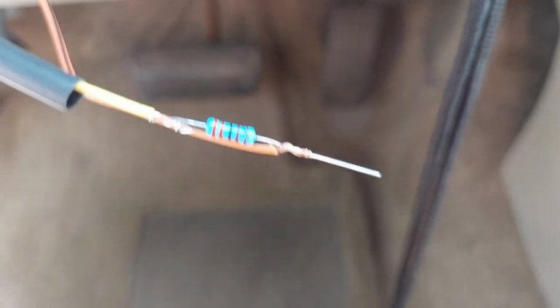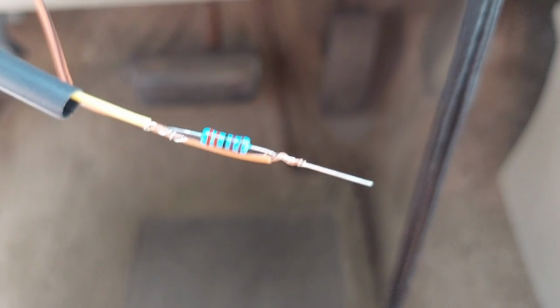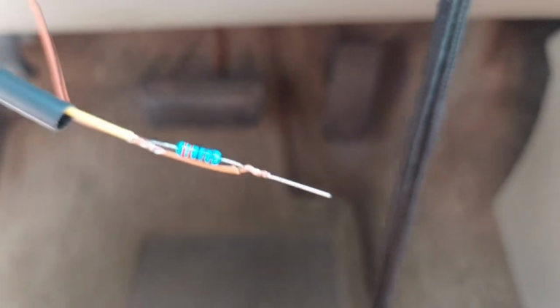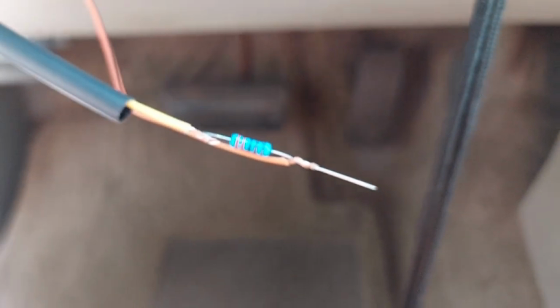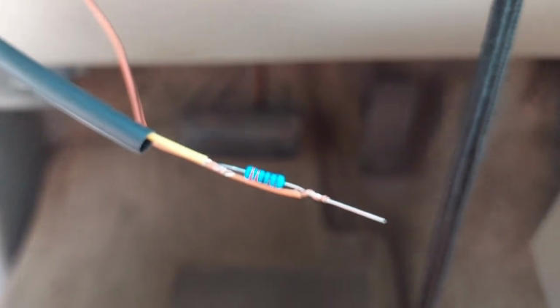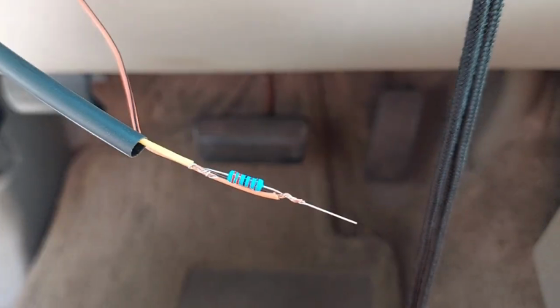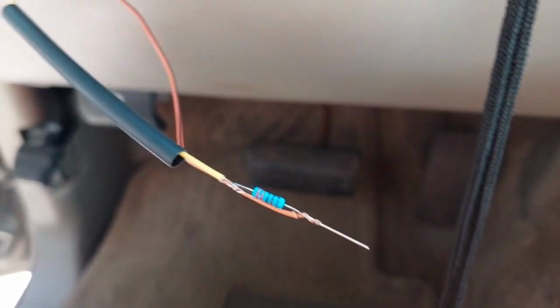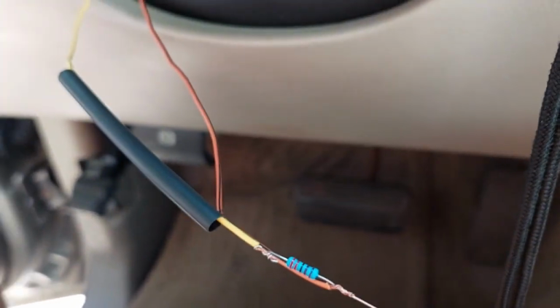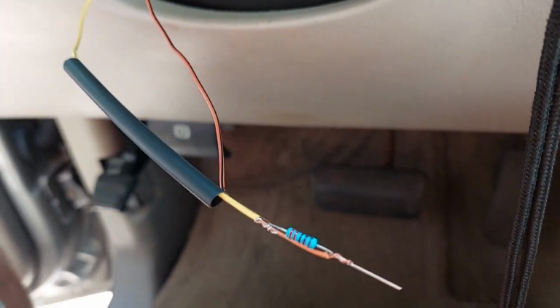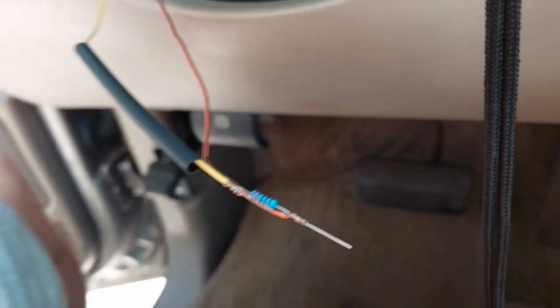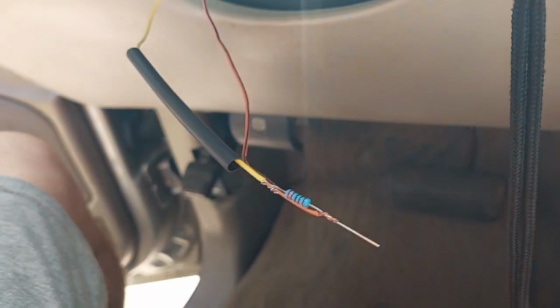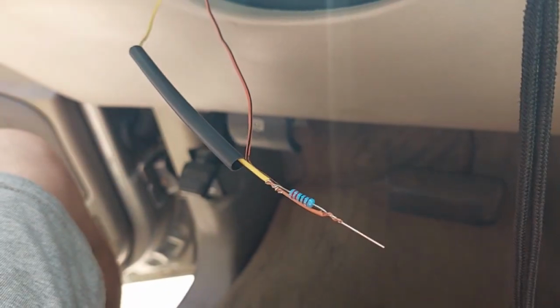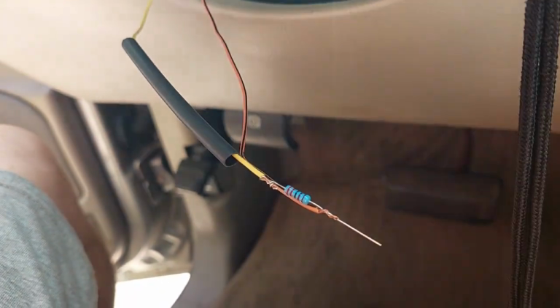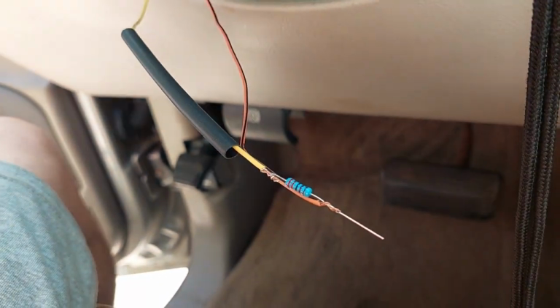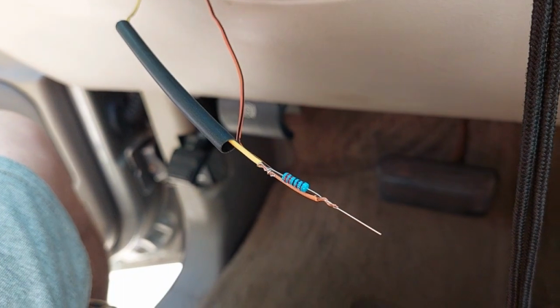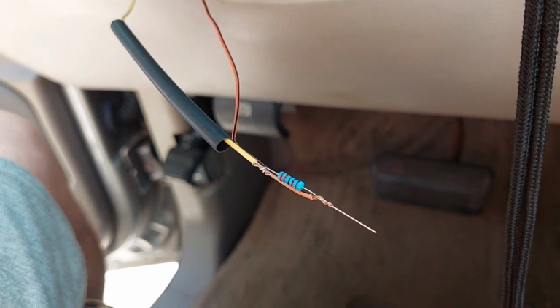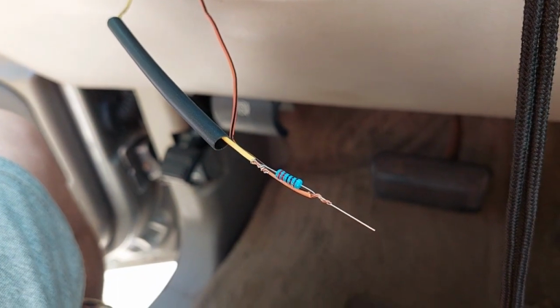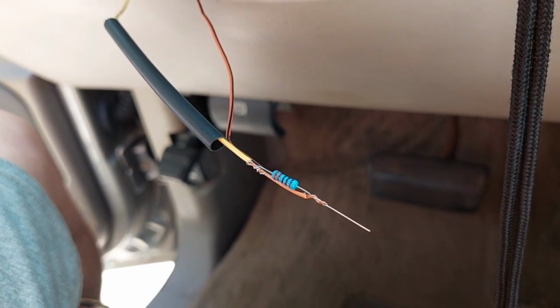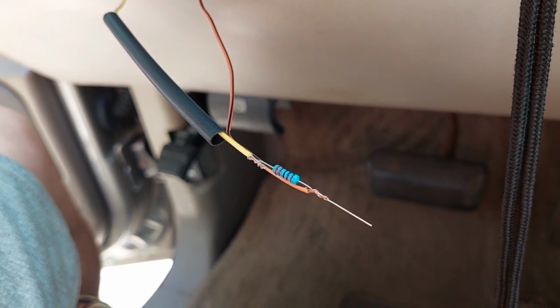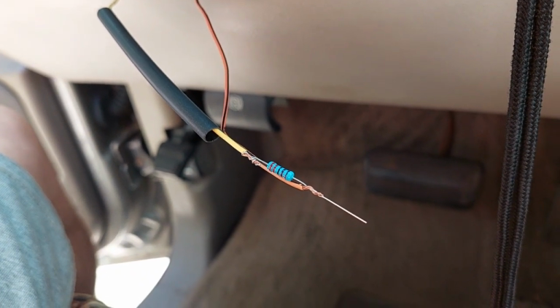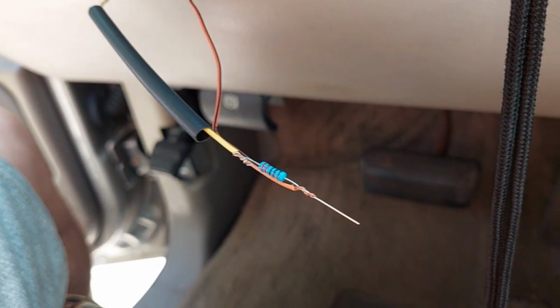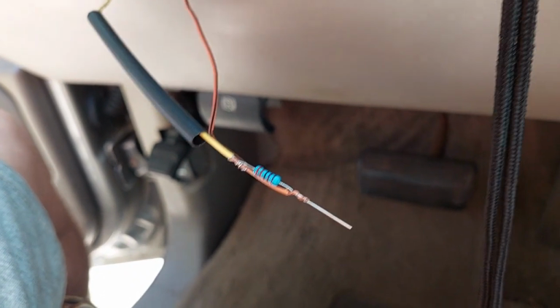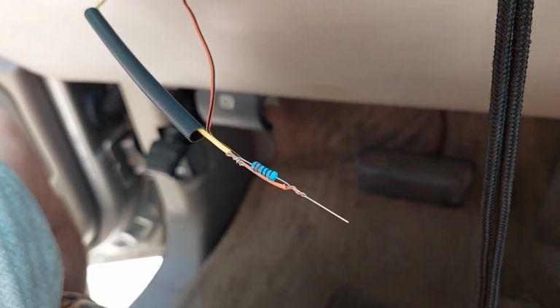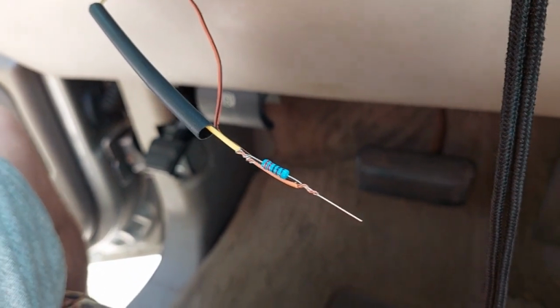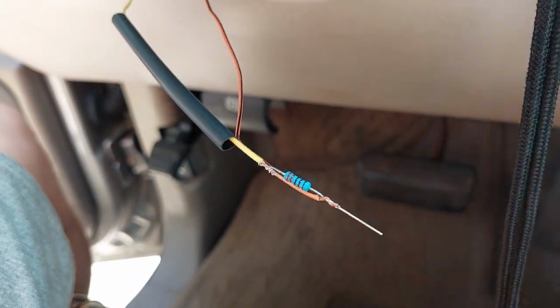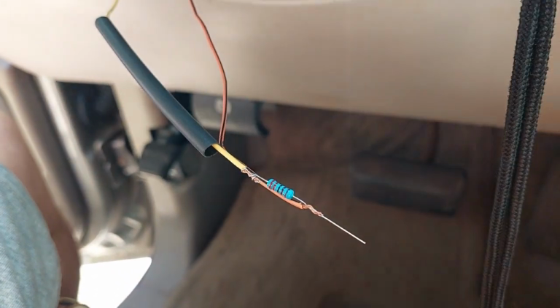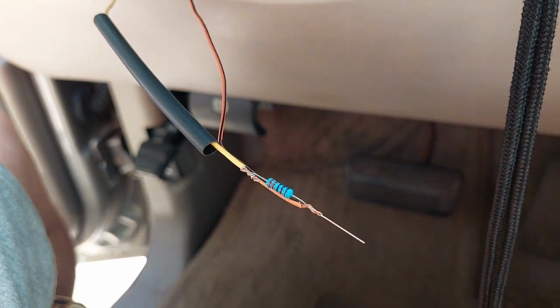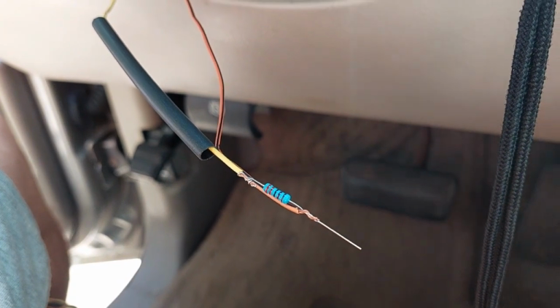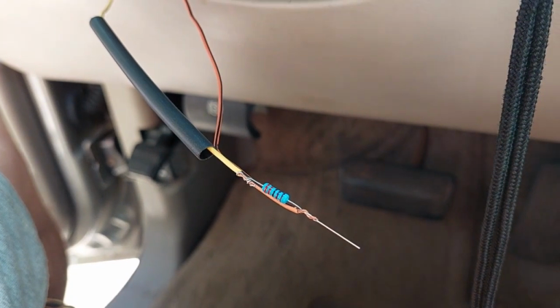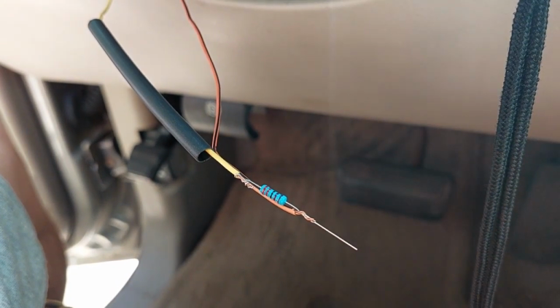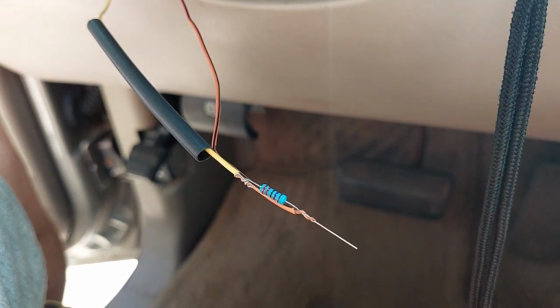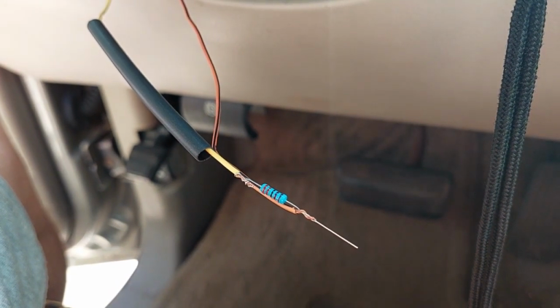Now I'm going through the key relearn procedure. I put the heat shrink on there just in case this really works. I'm just going to walk through the process and let you know if it works.